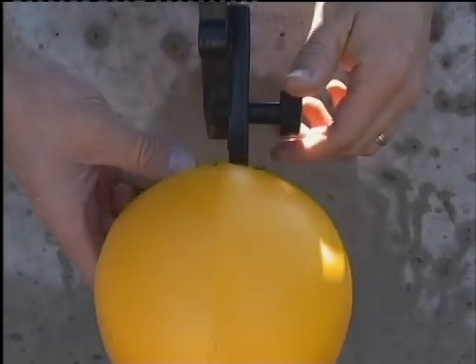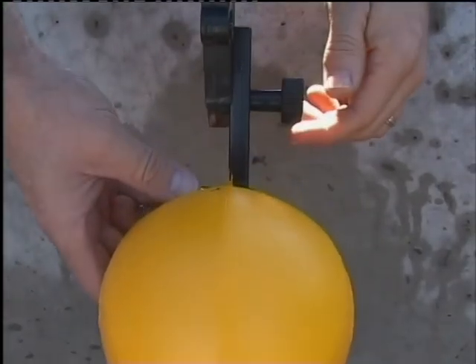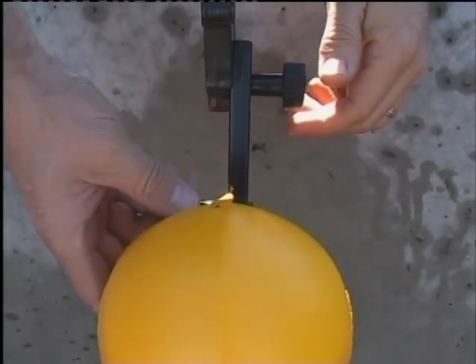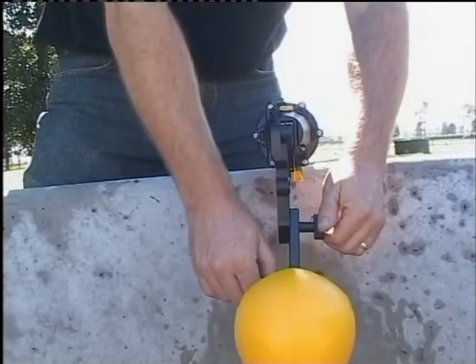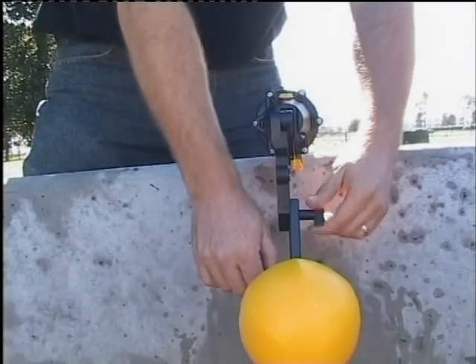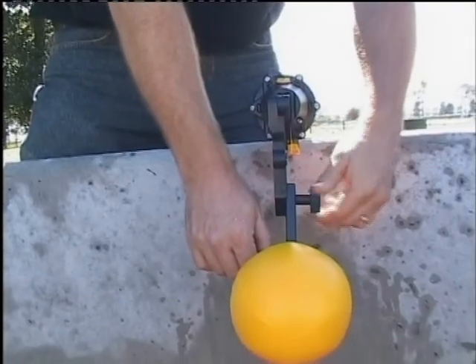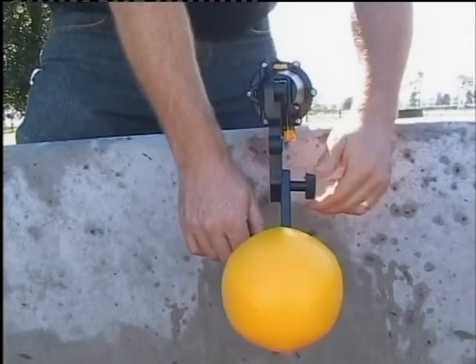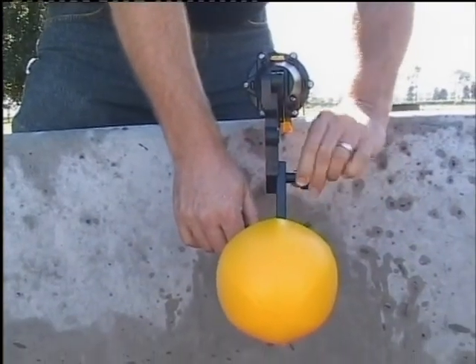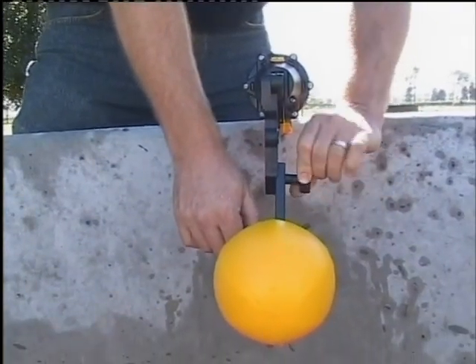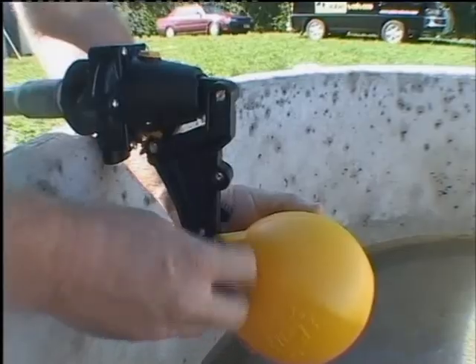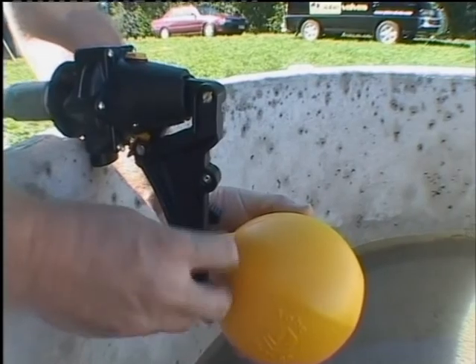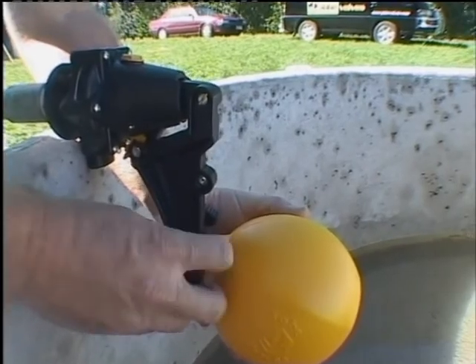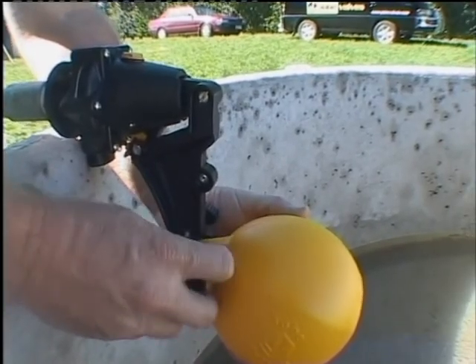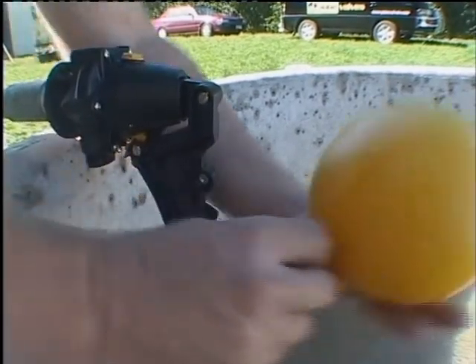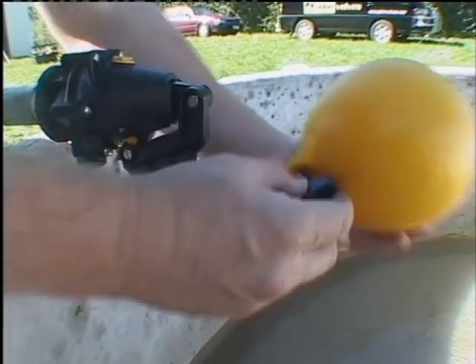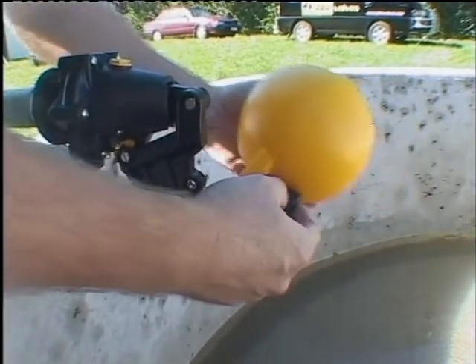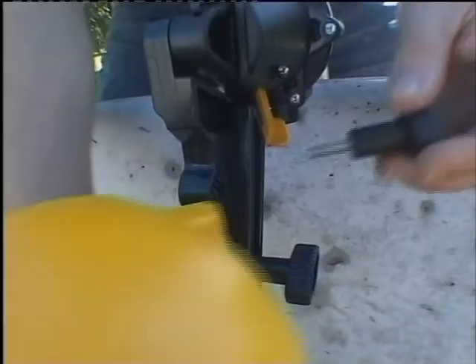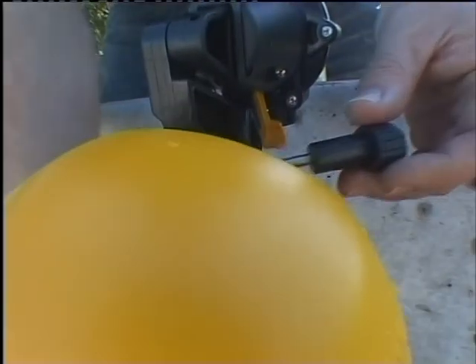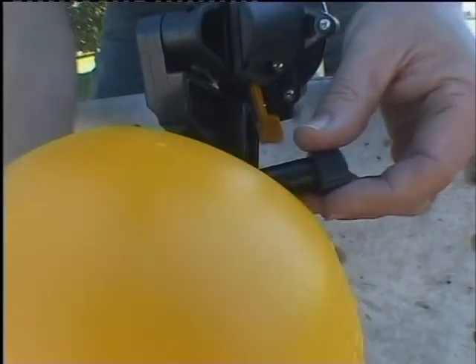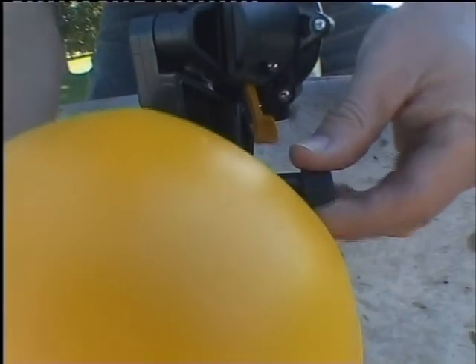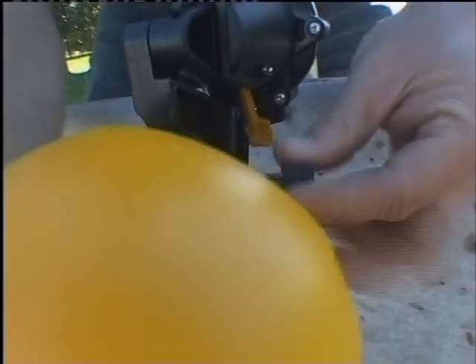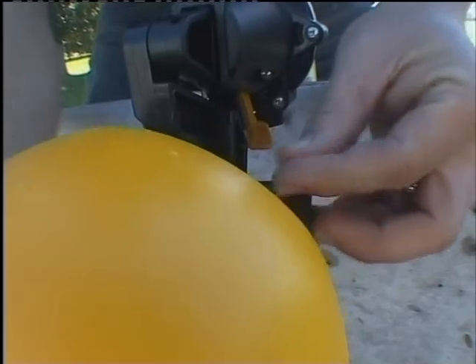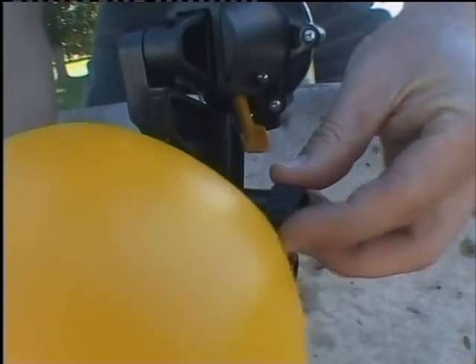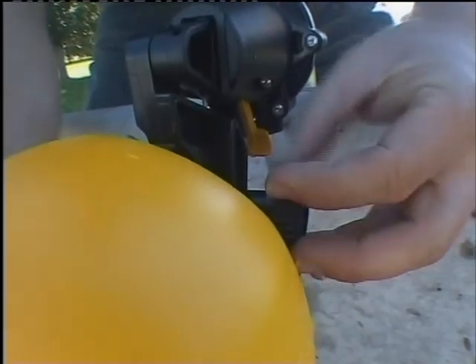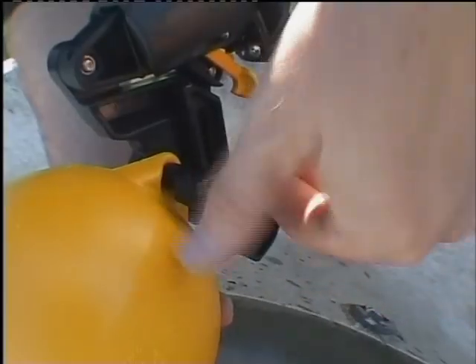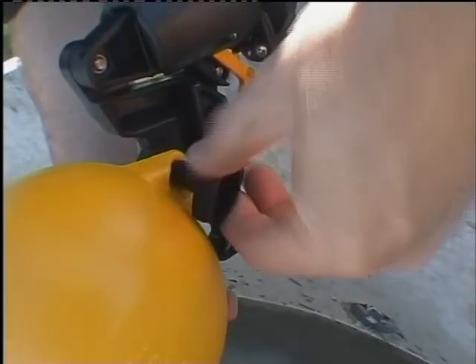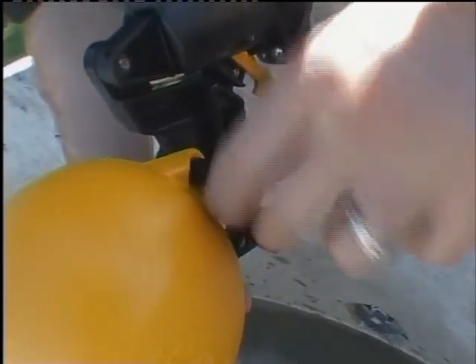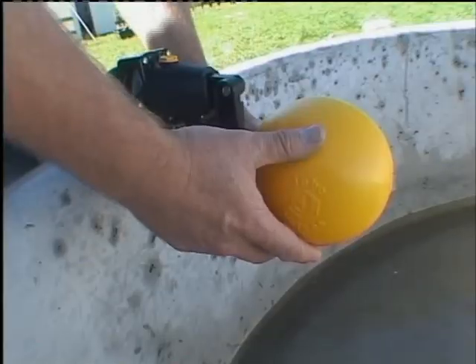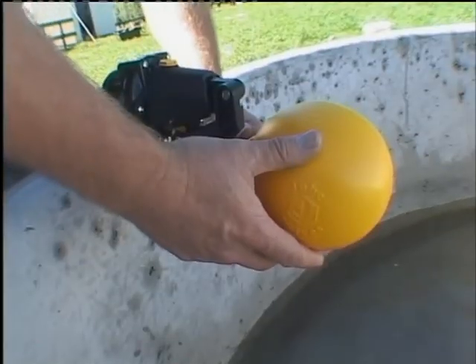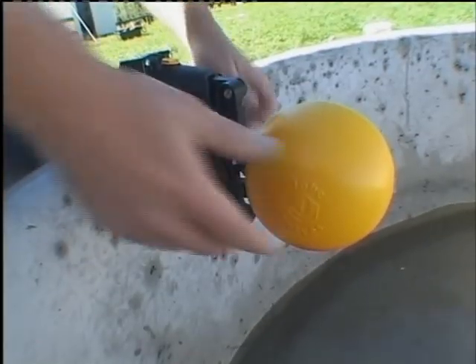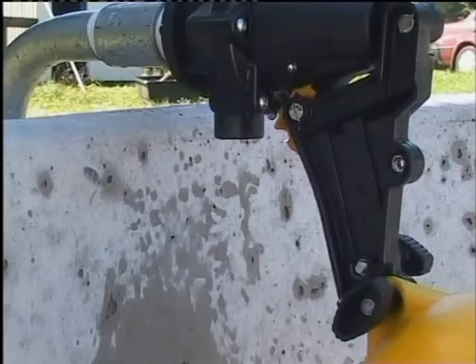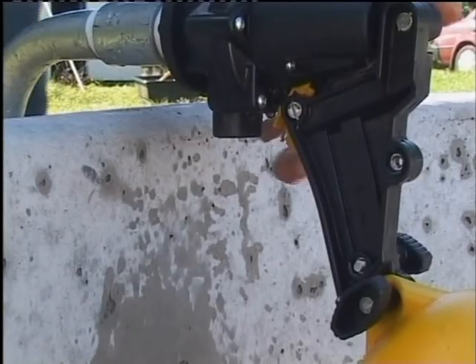The extension arm slides to give even more adjustment. The extension arm has a central float locating point to provide still more adjustment. With the Topaz valve it's no problem getting just the water level you want.